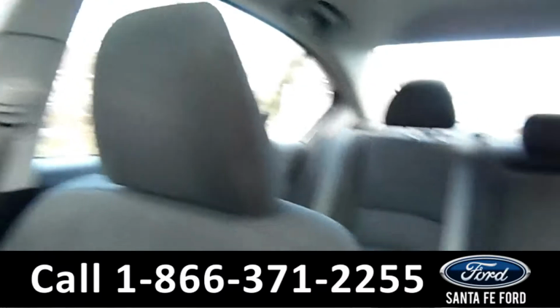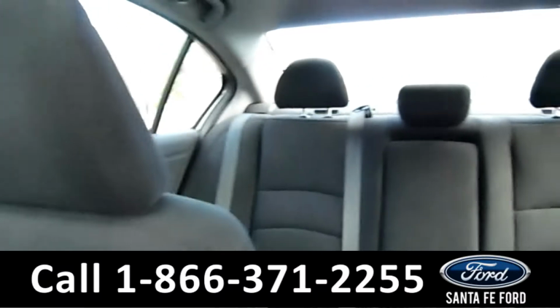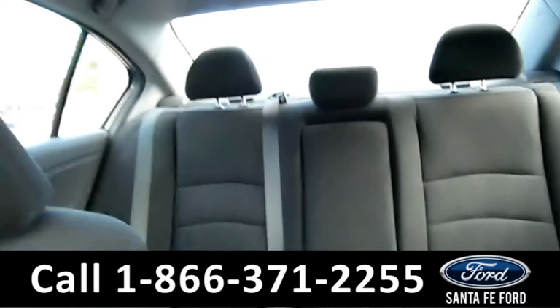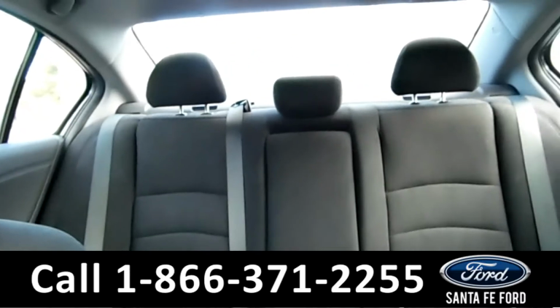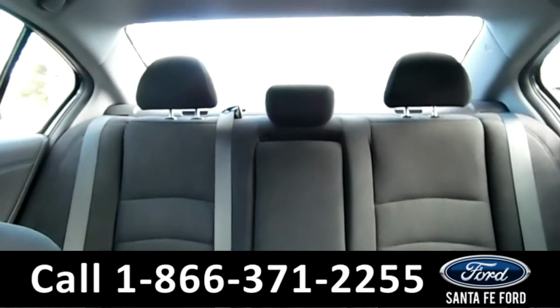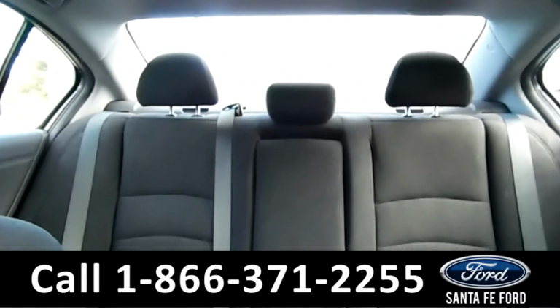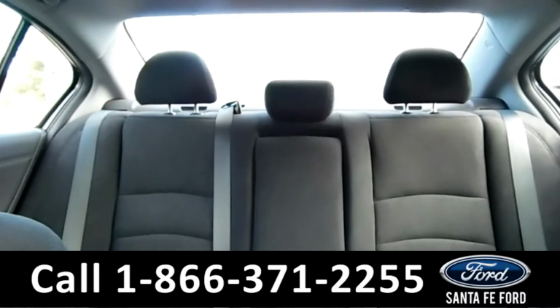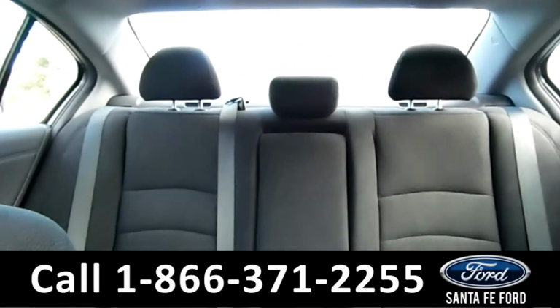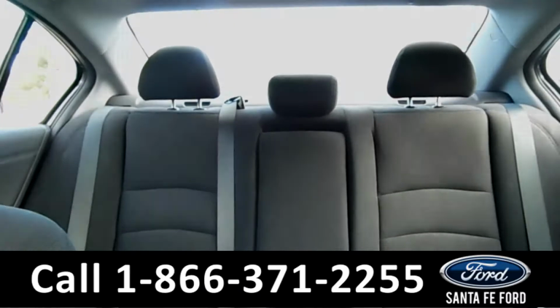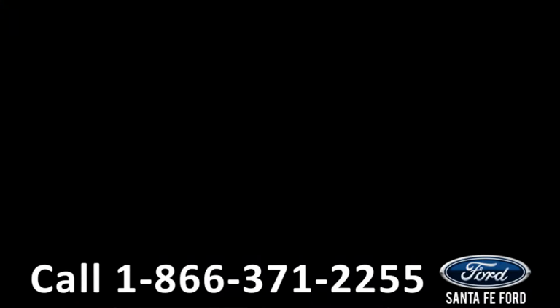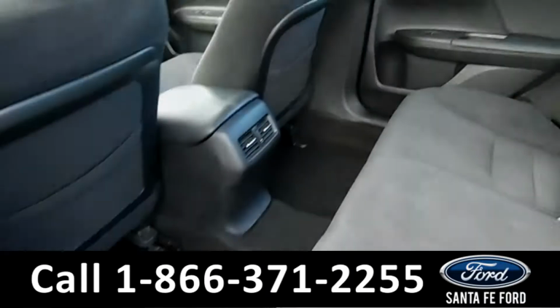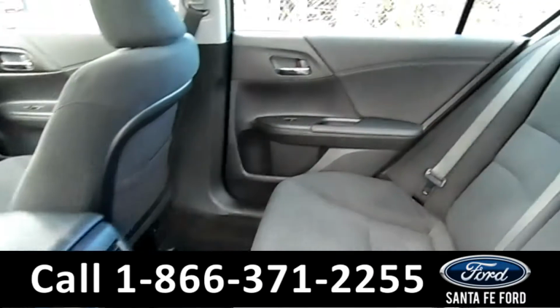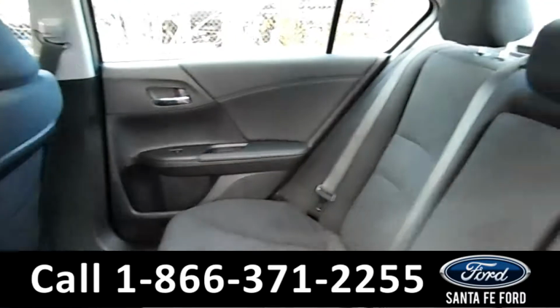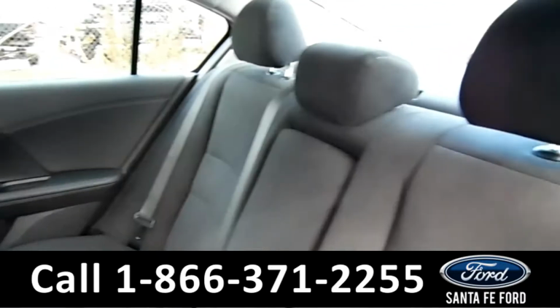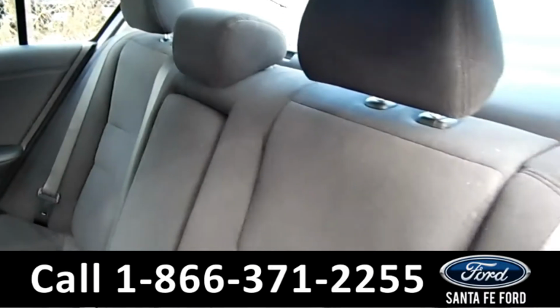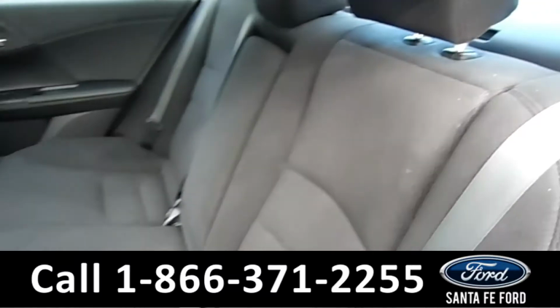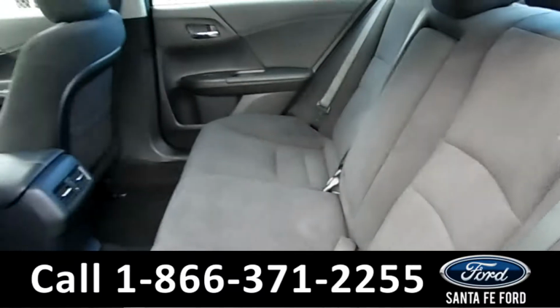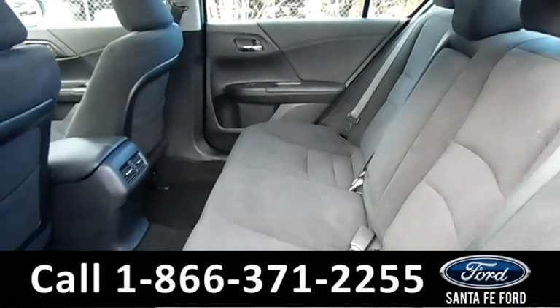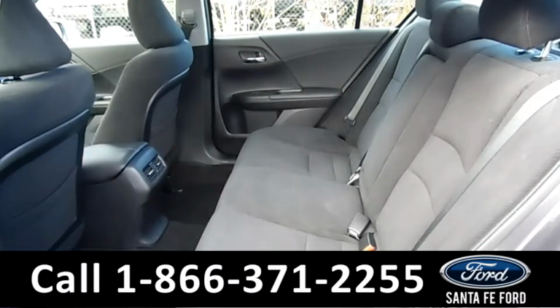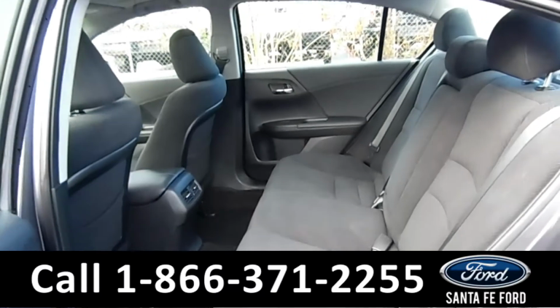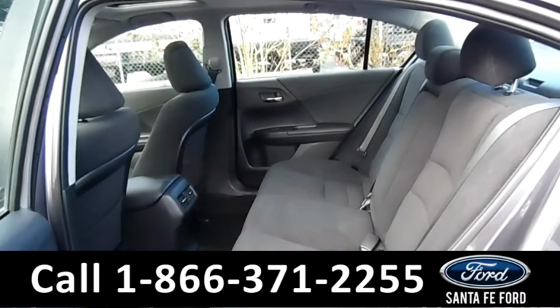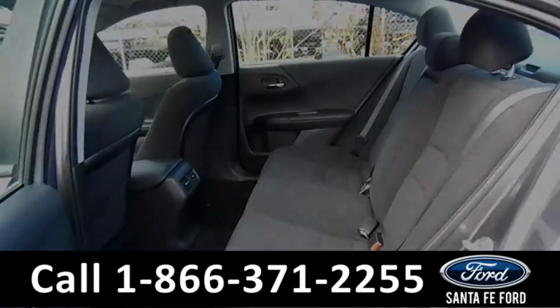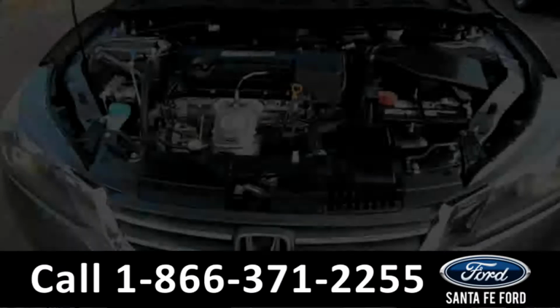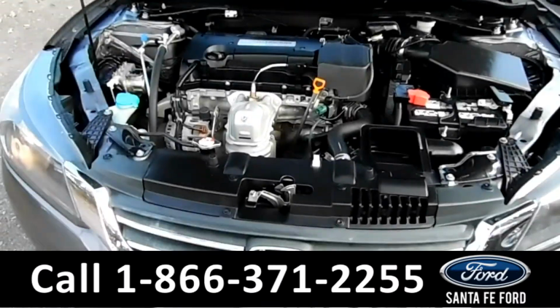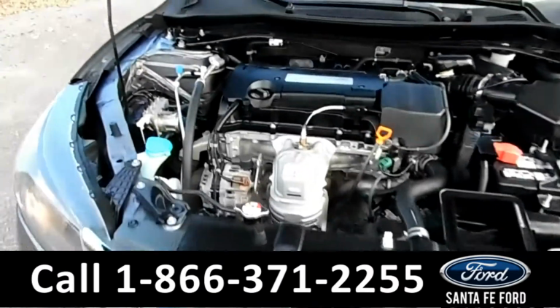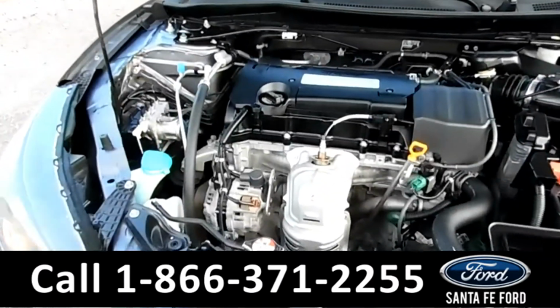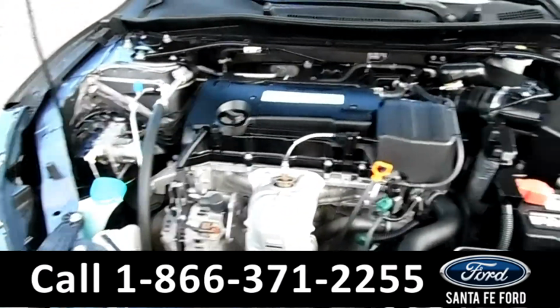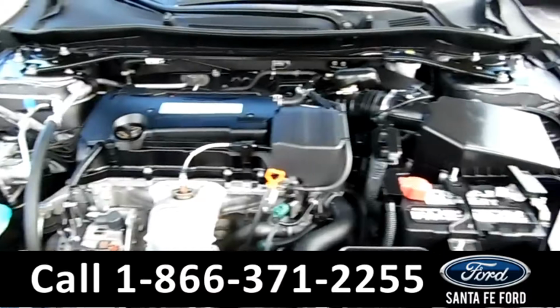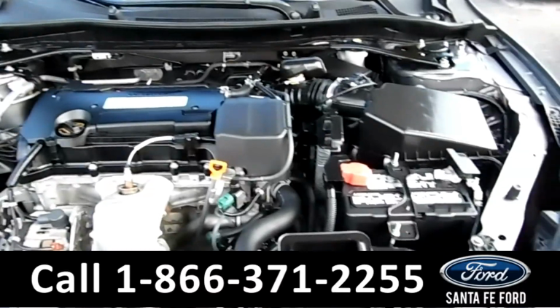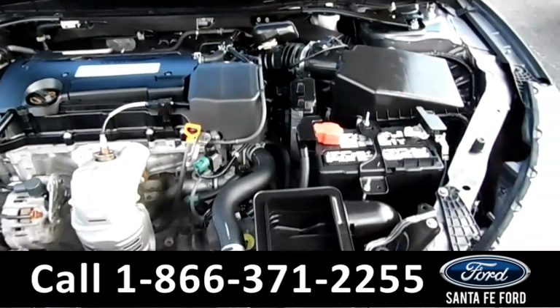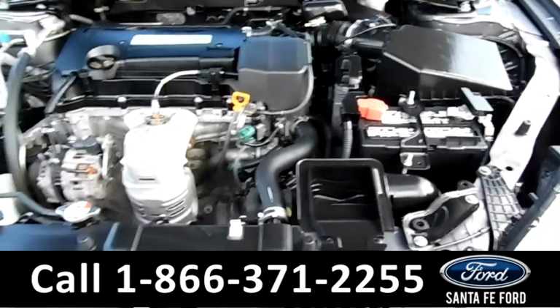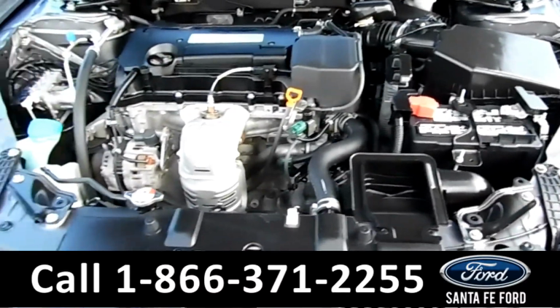Now let's take a look at the back. Here's a better view of the back row. And under the hood, there's a 2.4 liter I-4 engine.